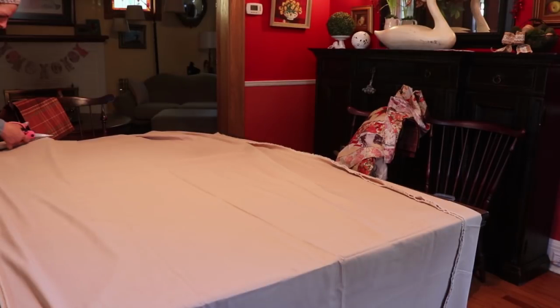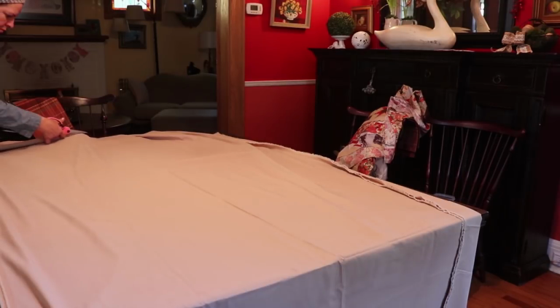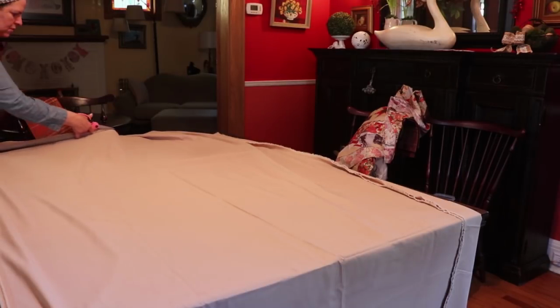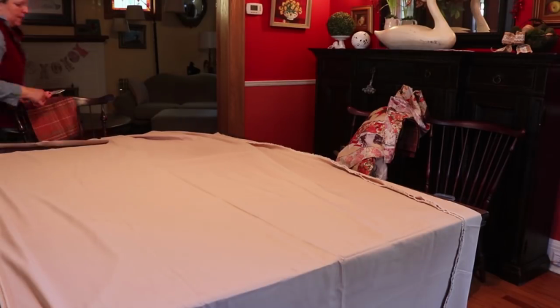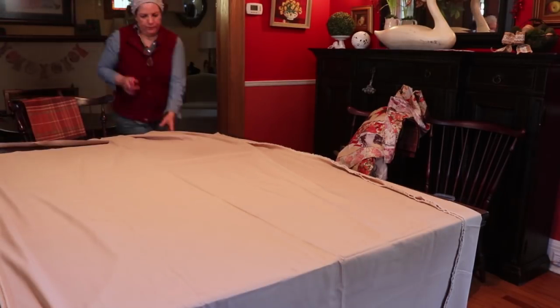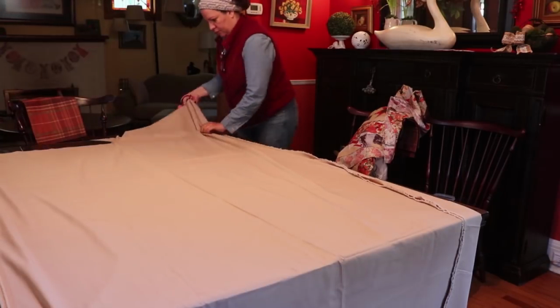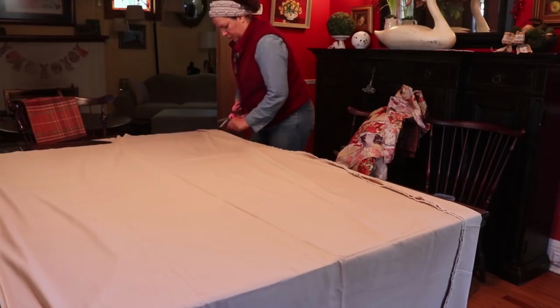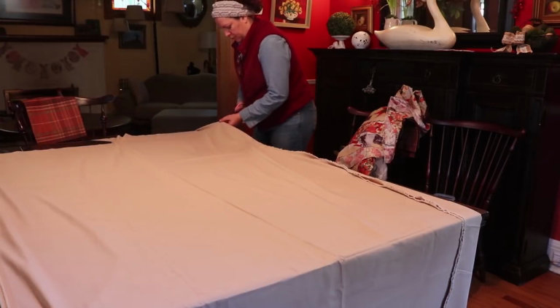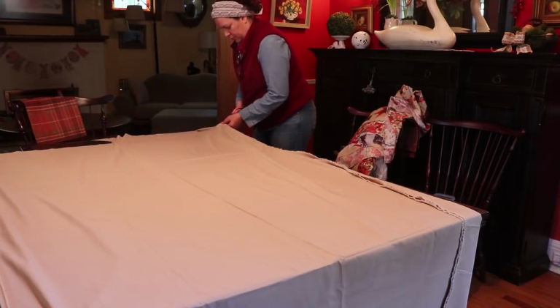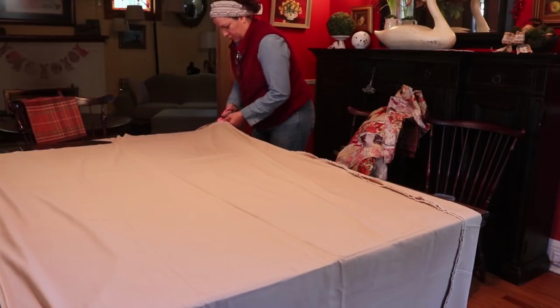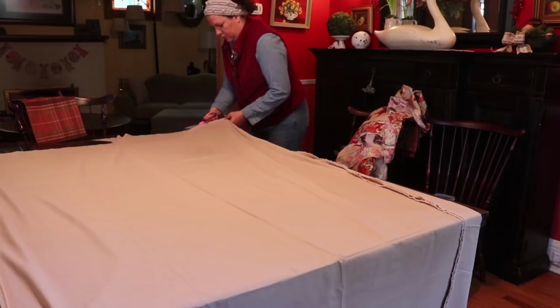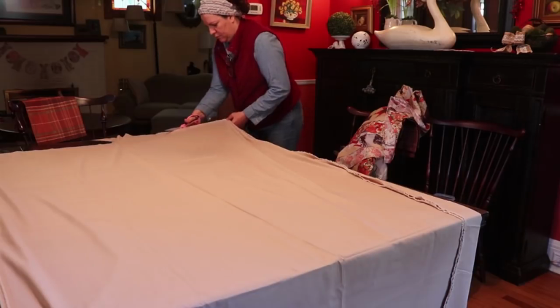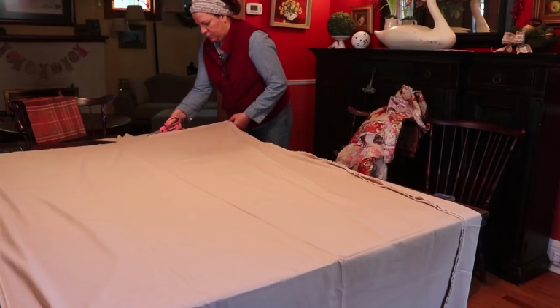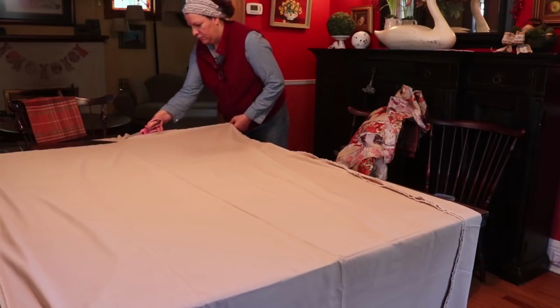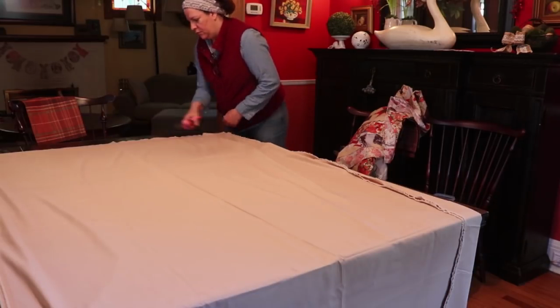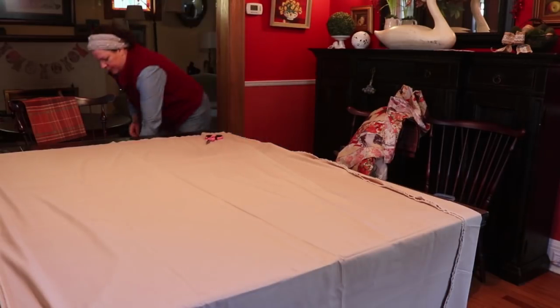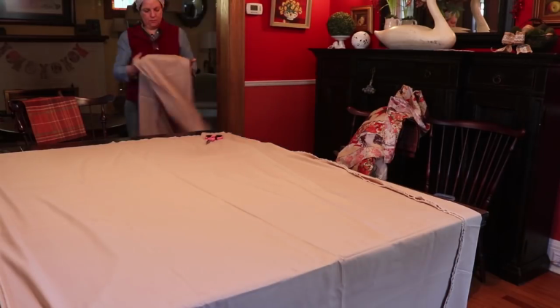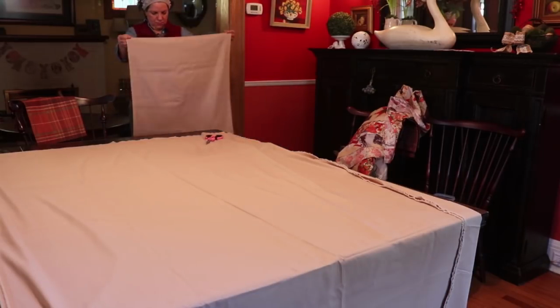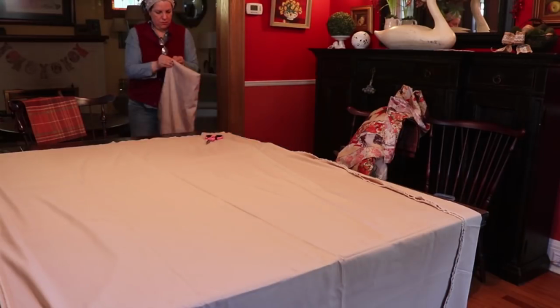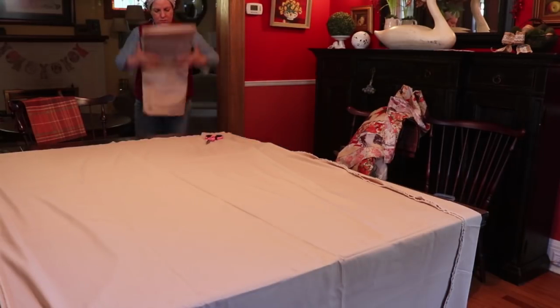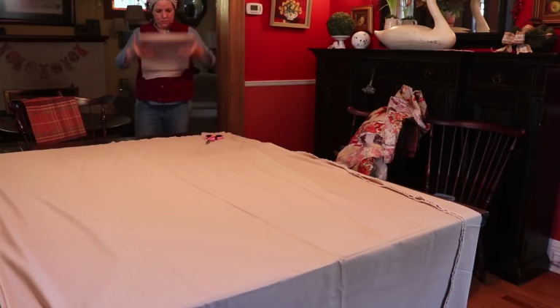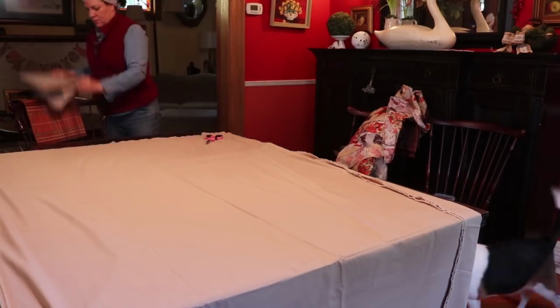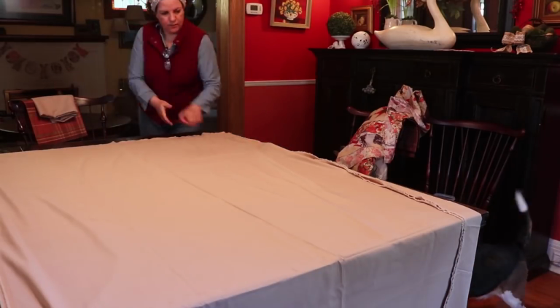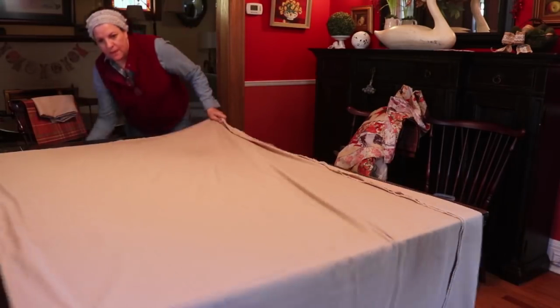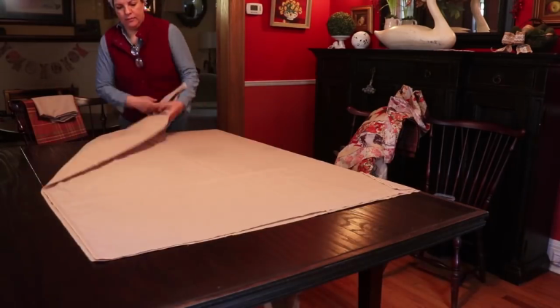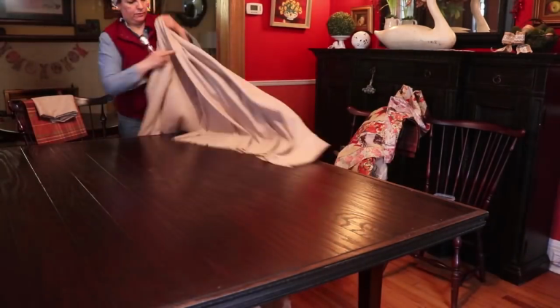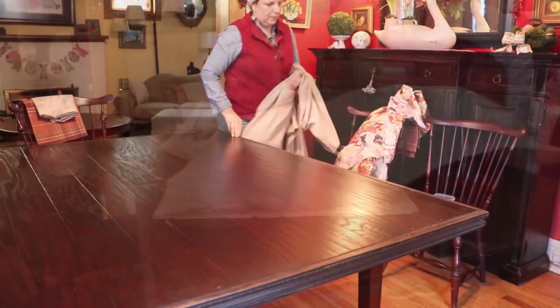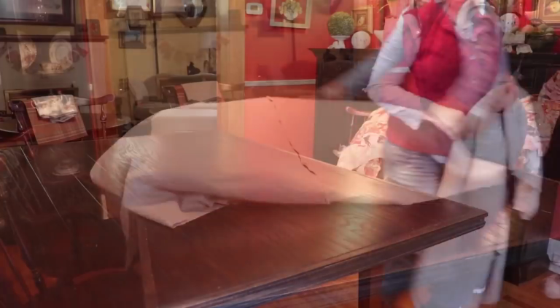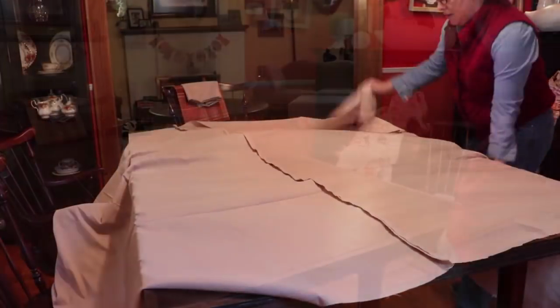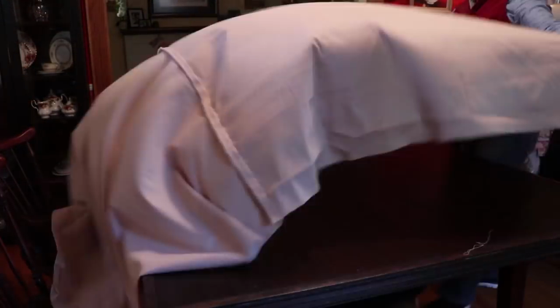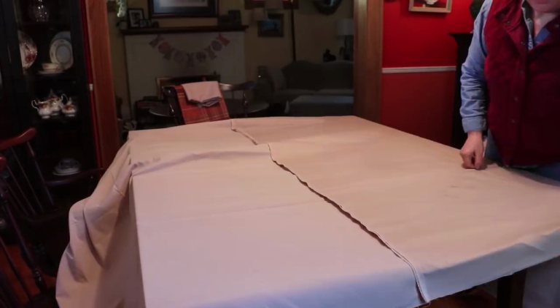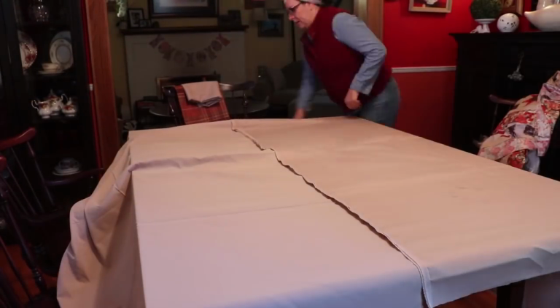This is all going to be voiceover for this one. I'm doing the worst part for me. Some people say the worst part for them is the binding, but for me it's actually preparing the sandwich.